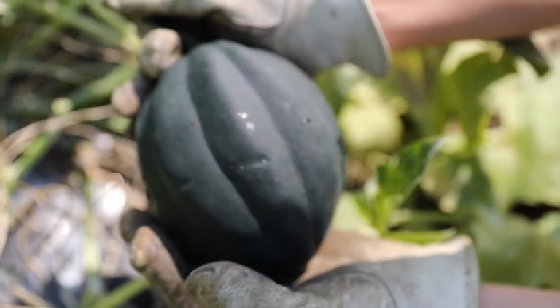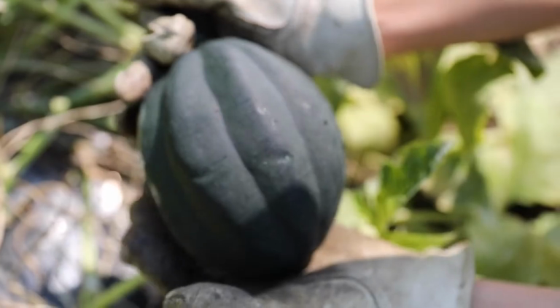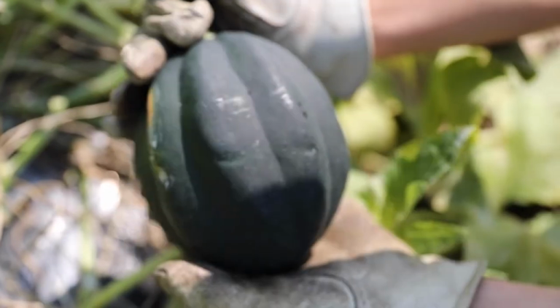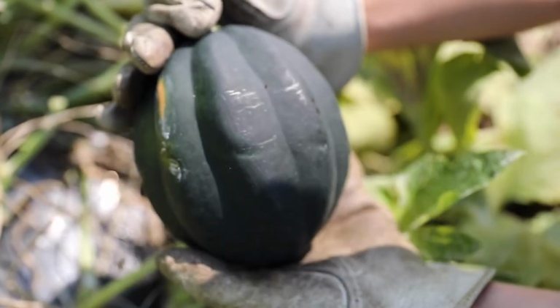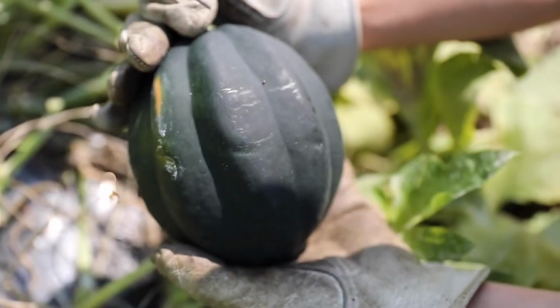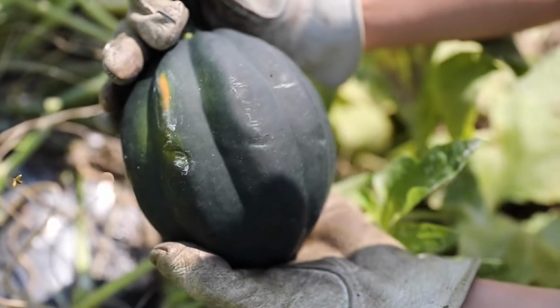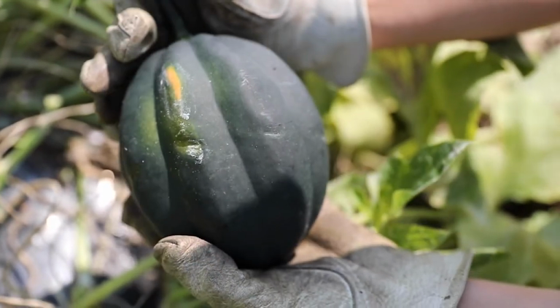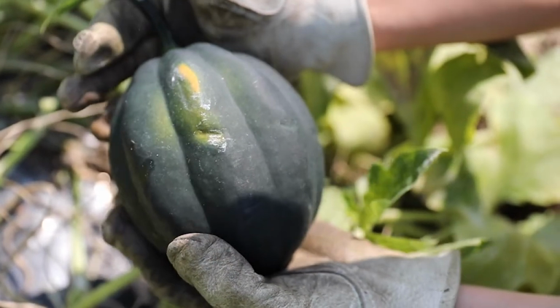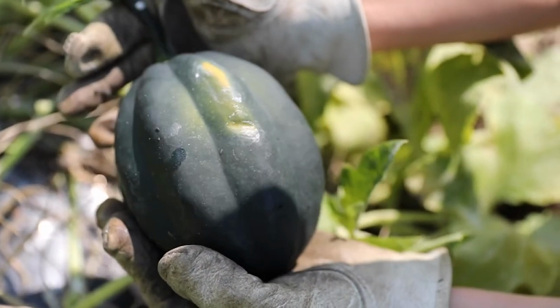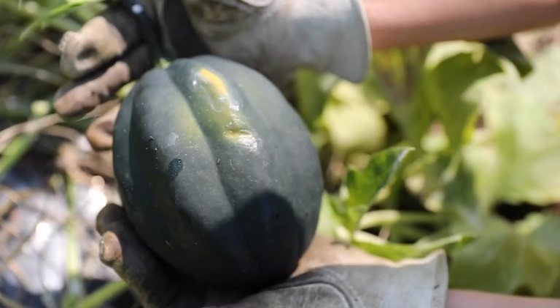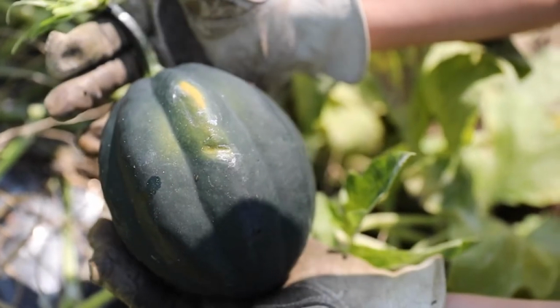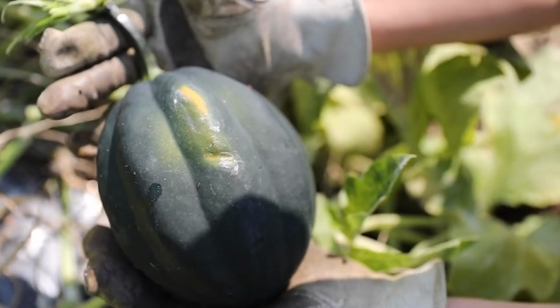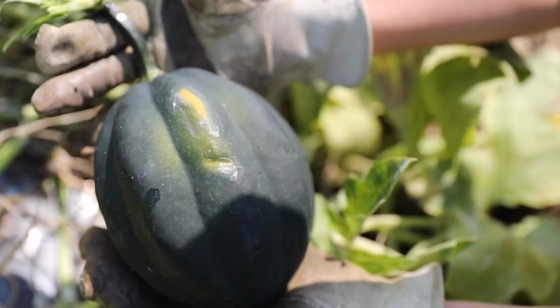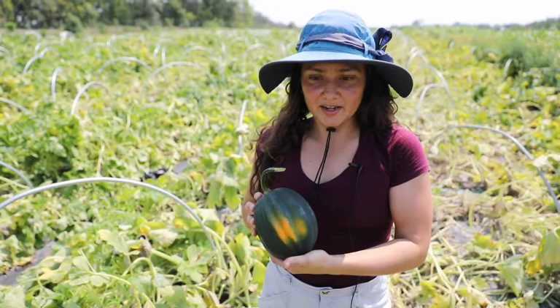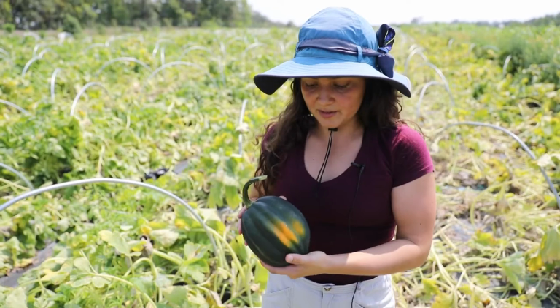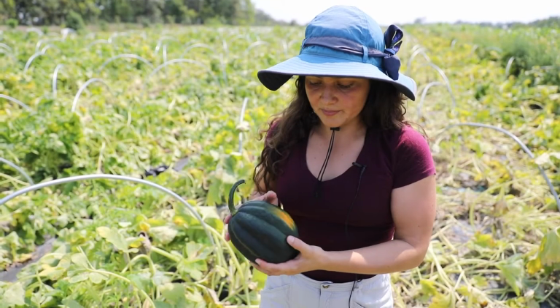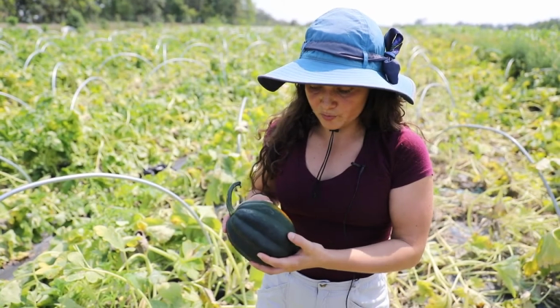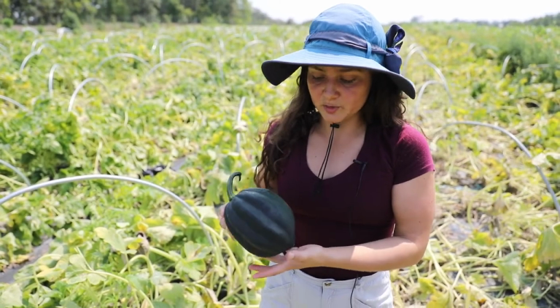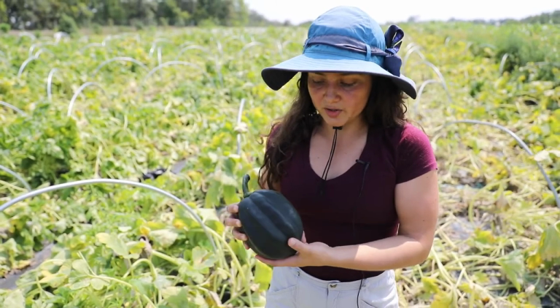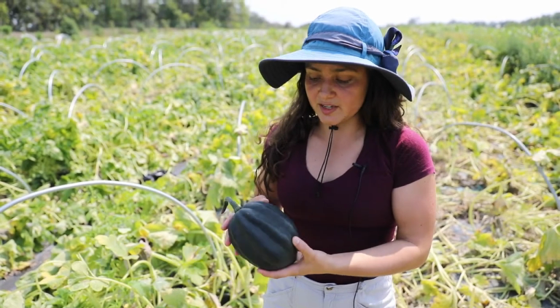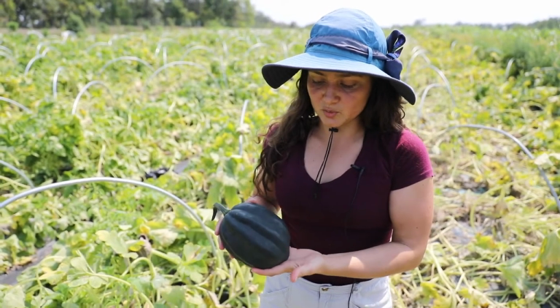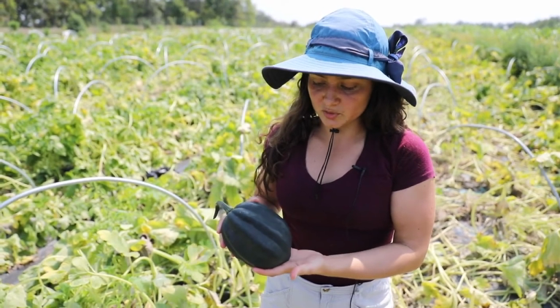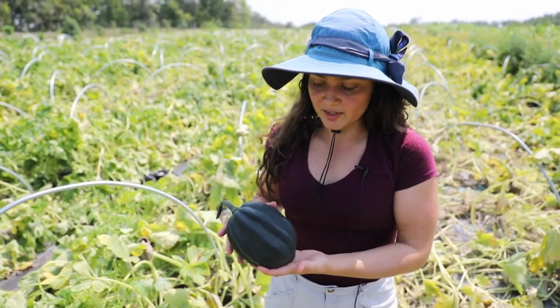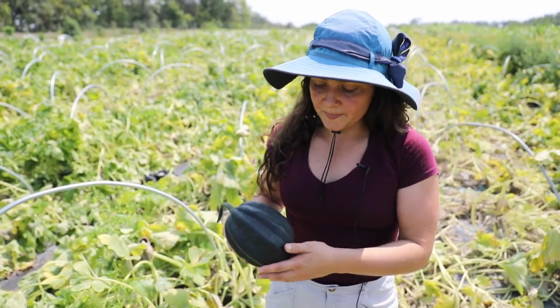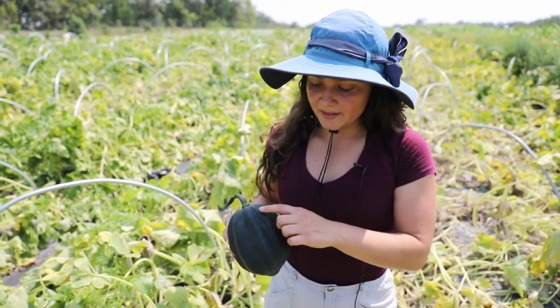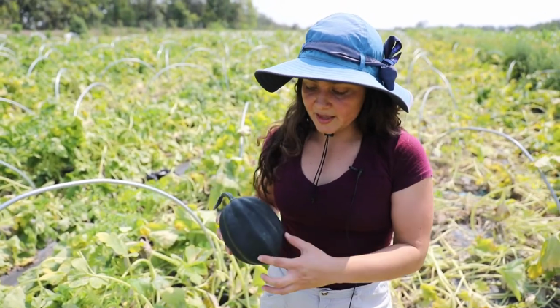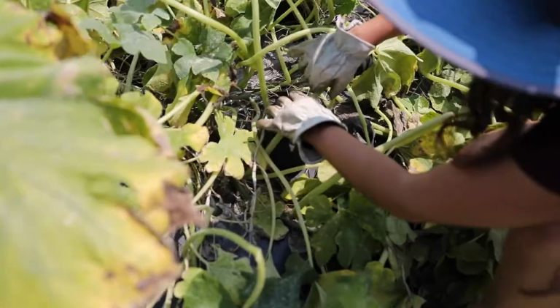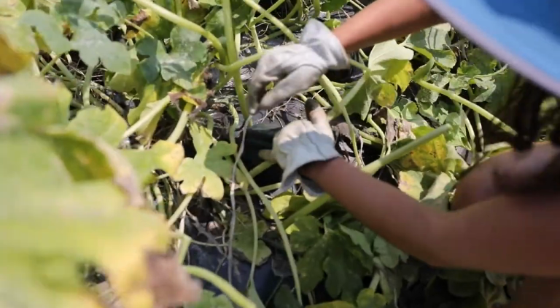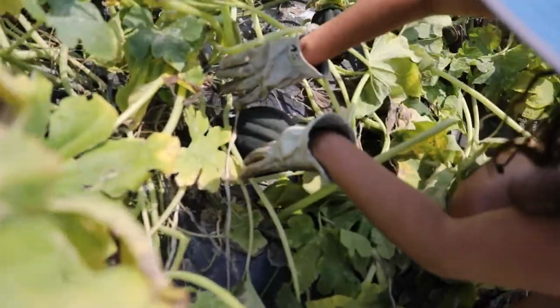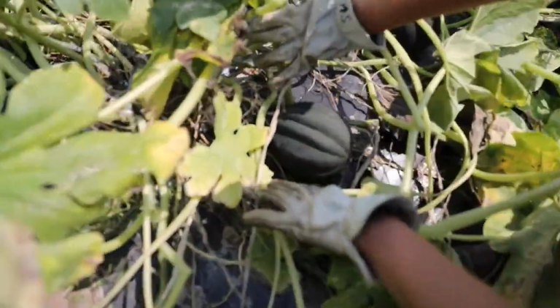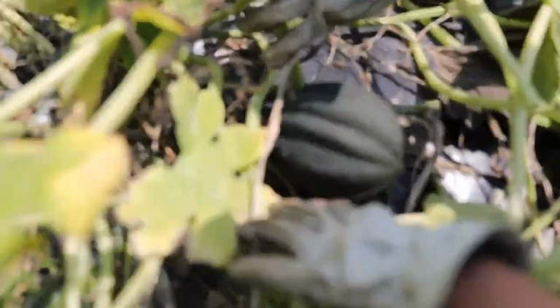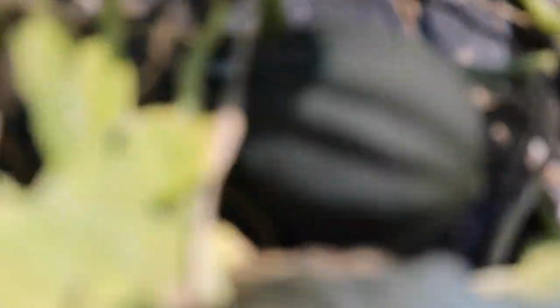Today we were picking acorn squash. This is how a ready-to-be-harvested acorn squash looks like. It has this dark green color.